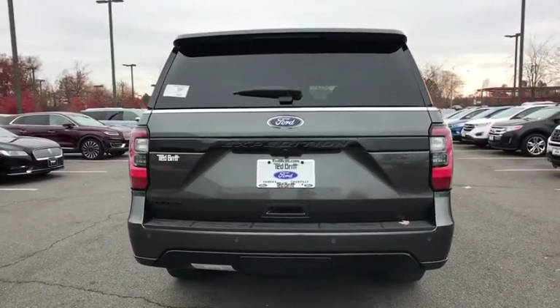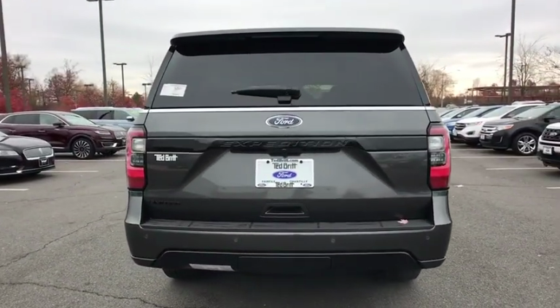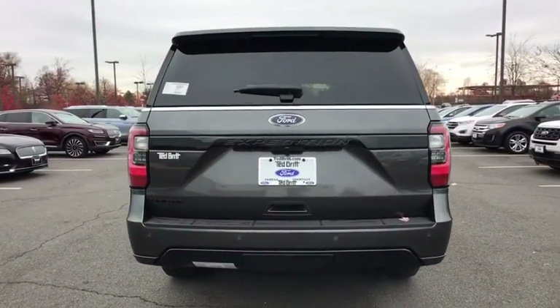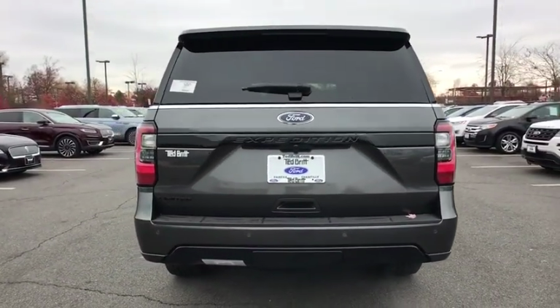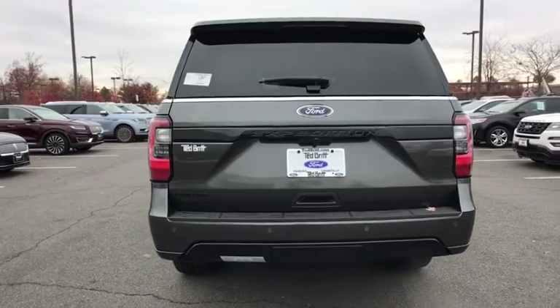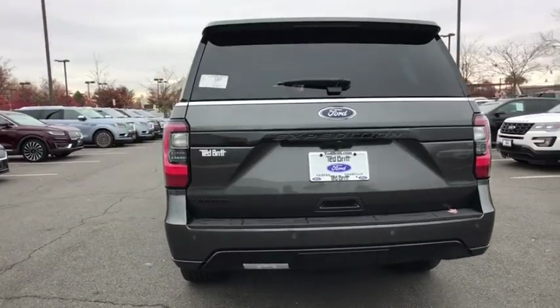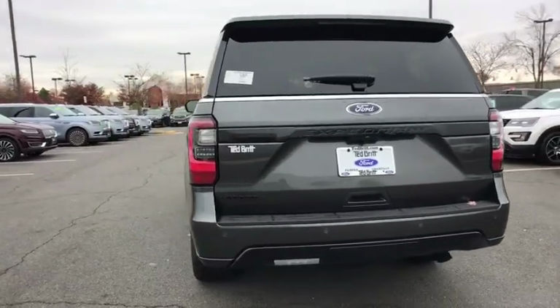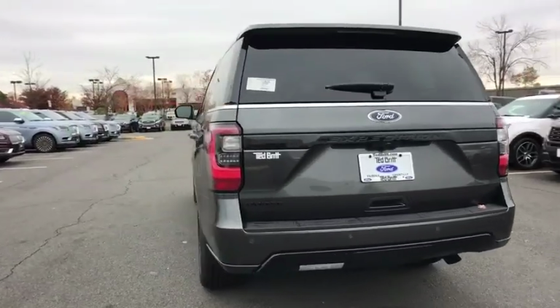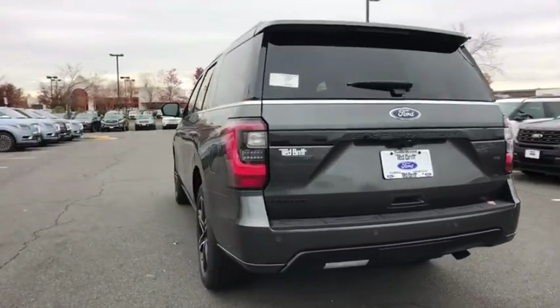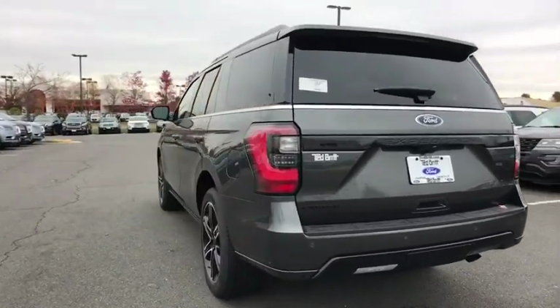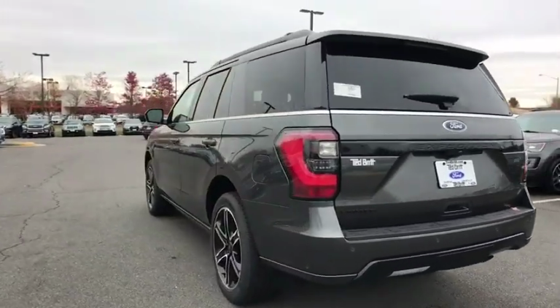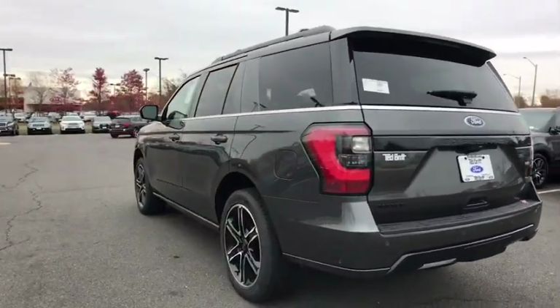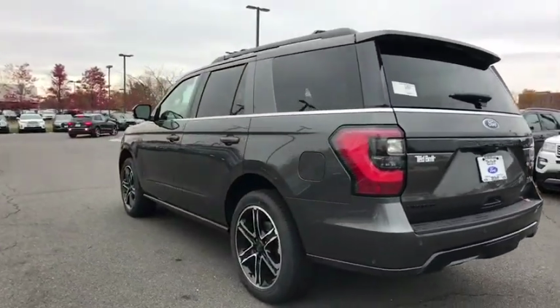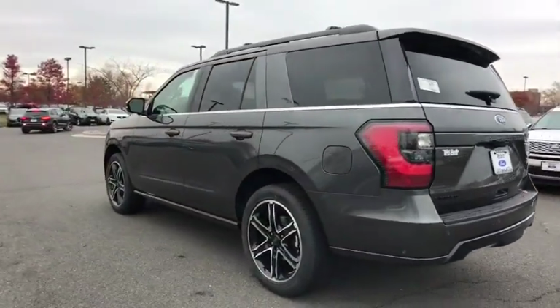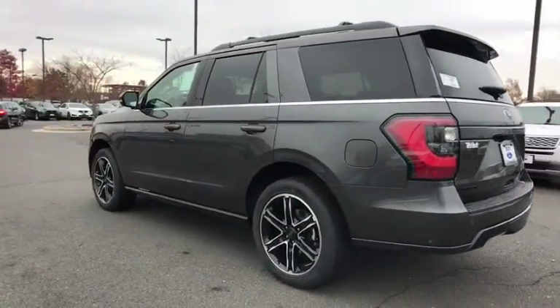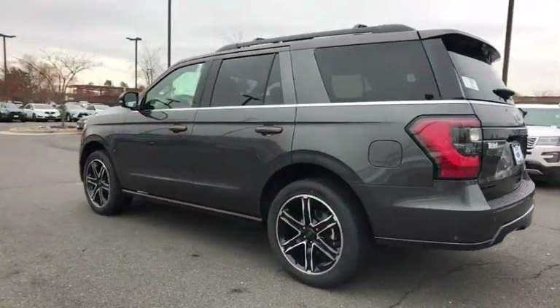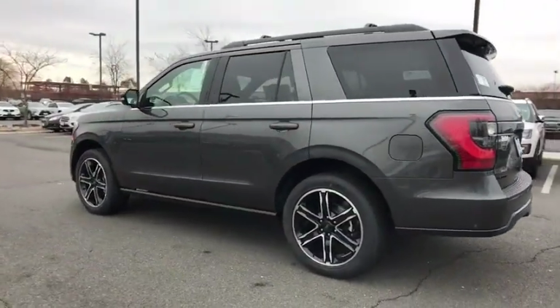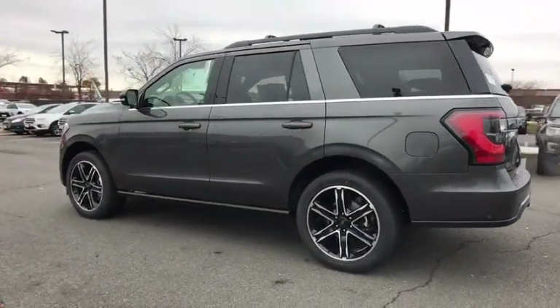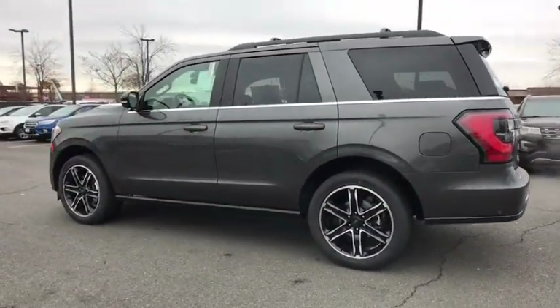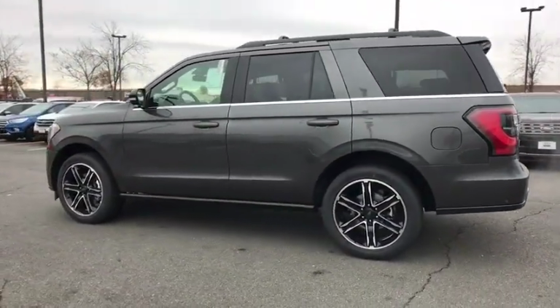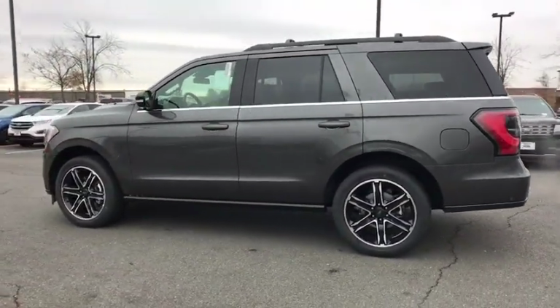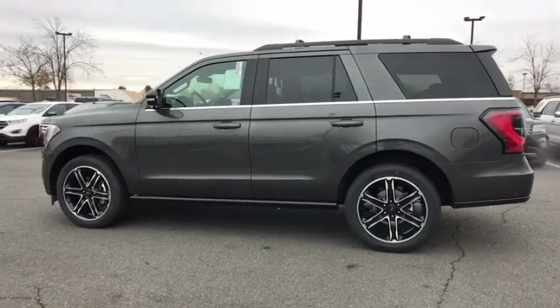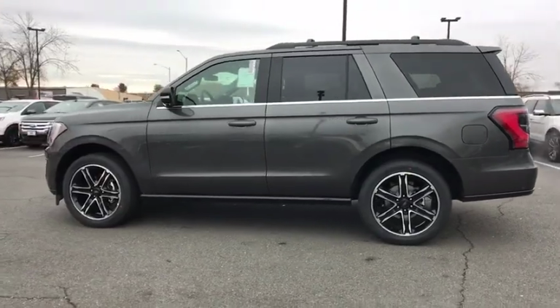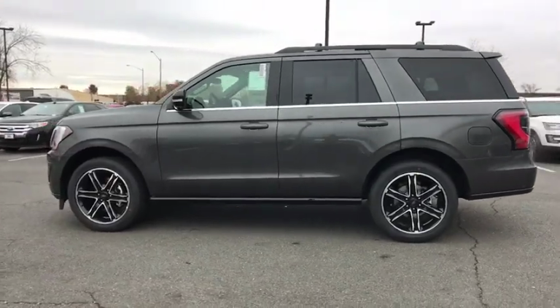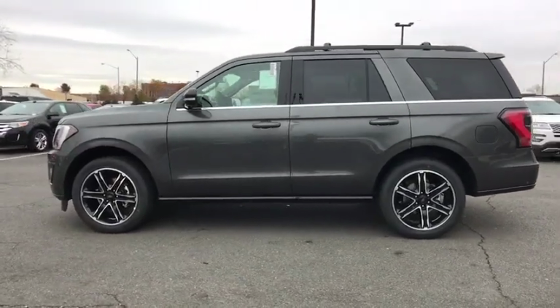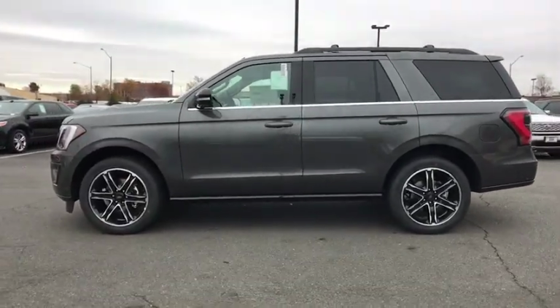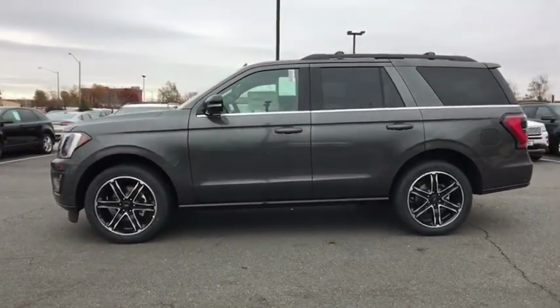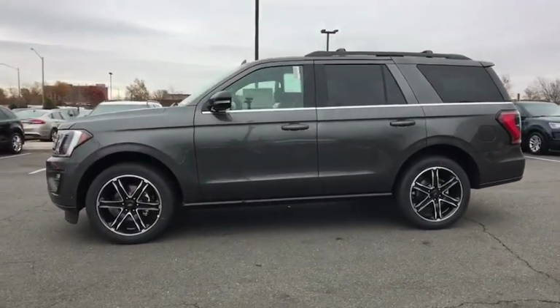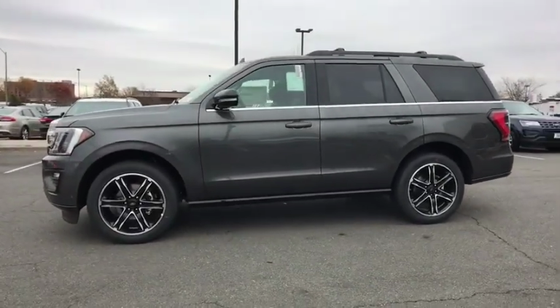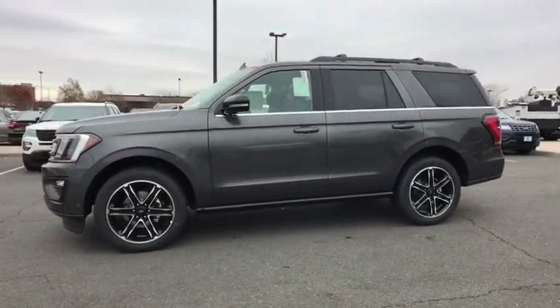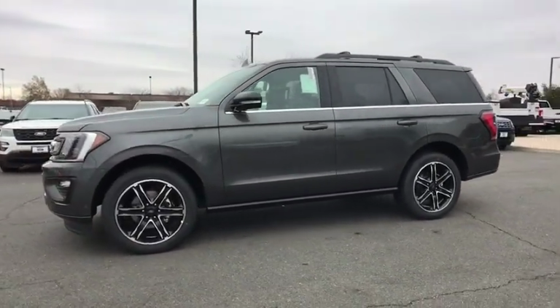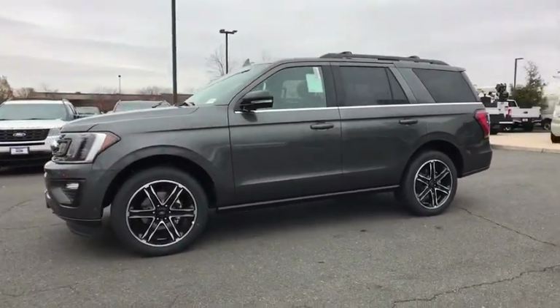Universal garage door opener. Electronic stability control. Trip computer. Heated steering wheel. Fog light. Rear window defroster. Security system. Heated front seats.